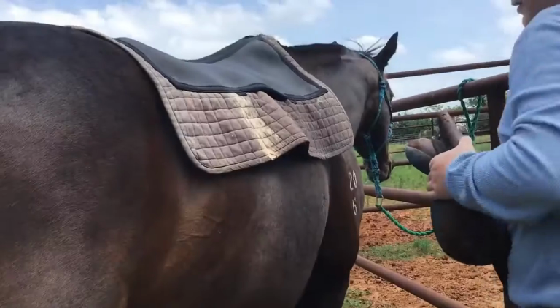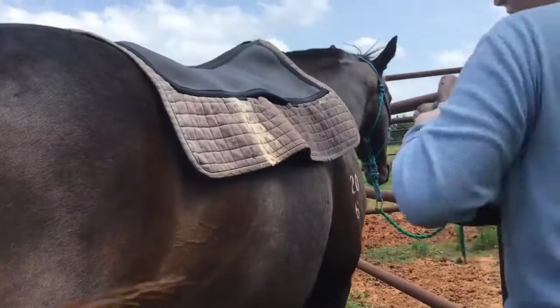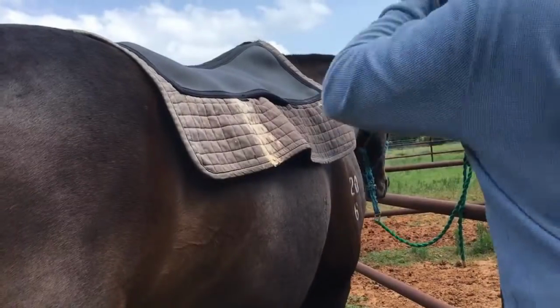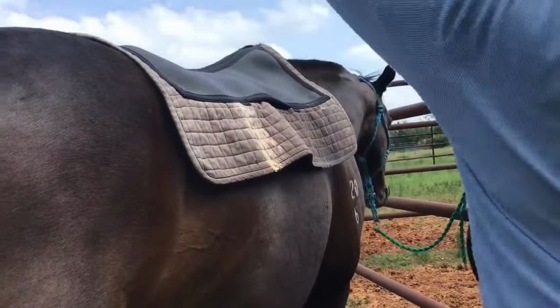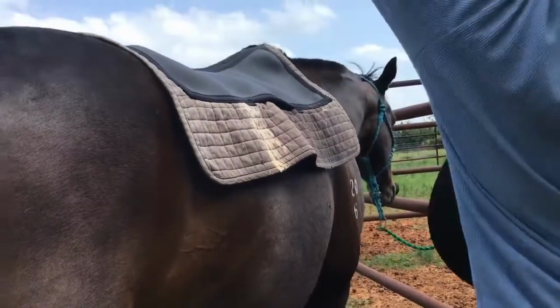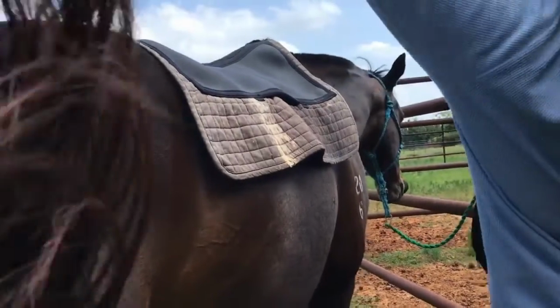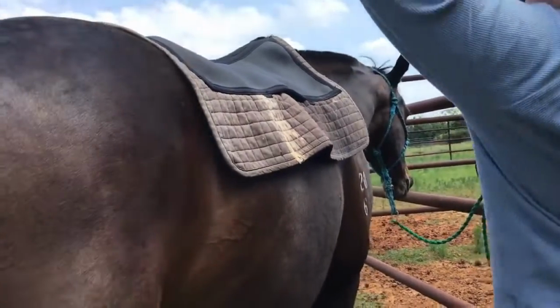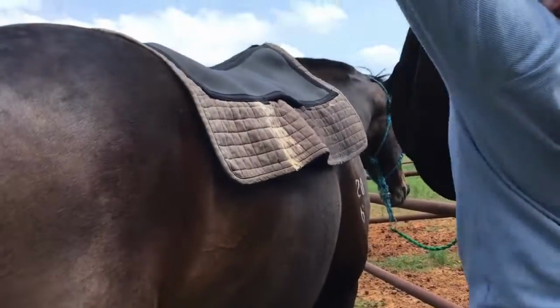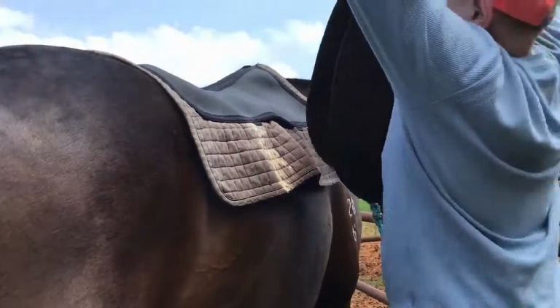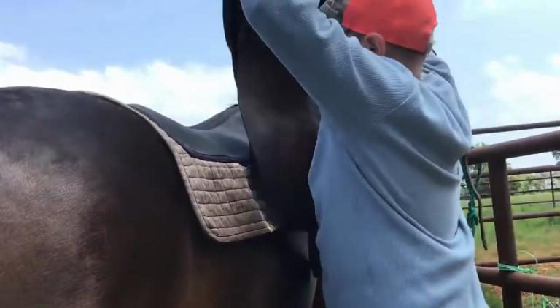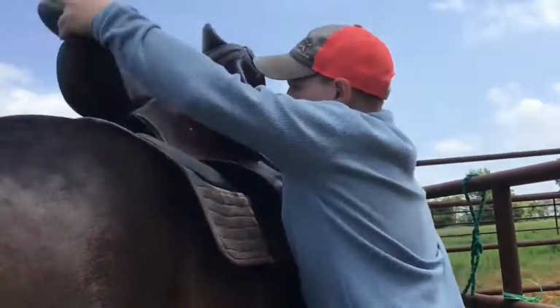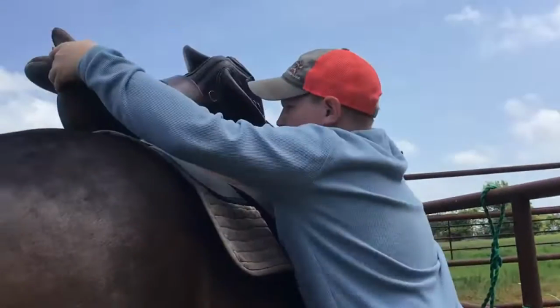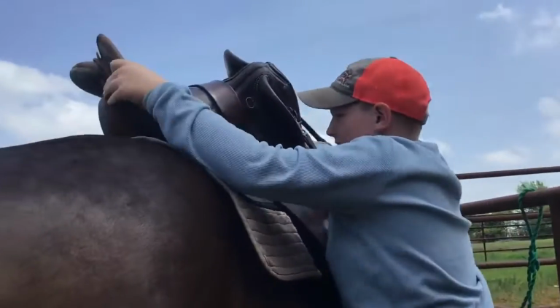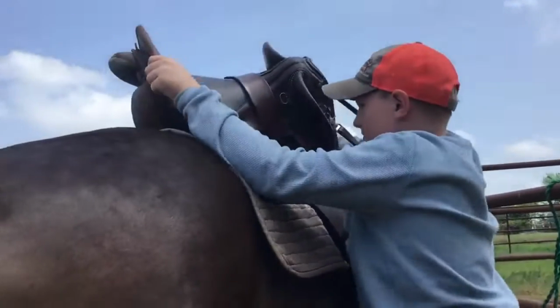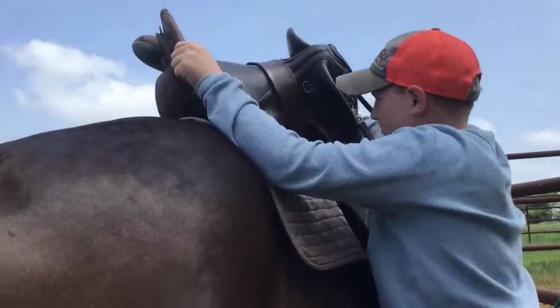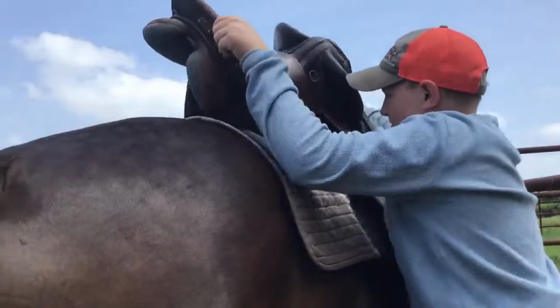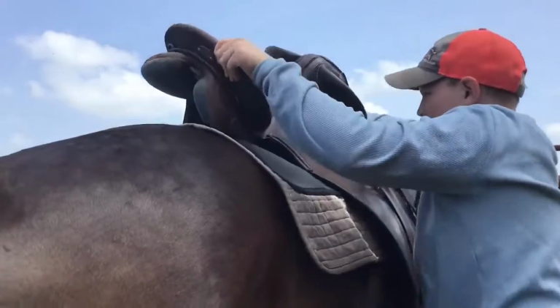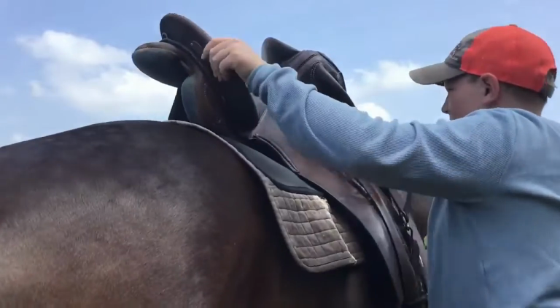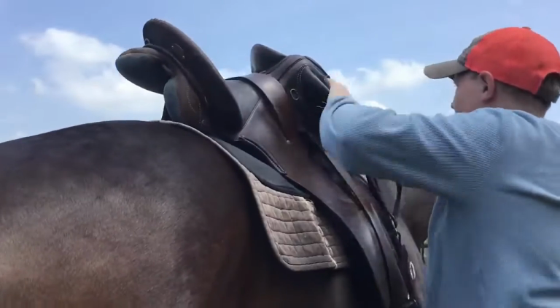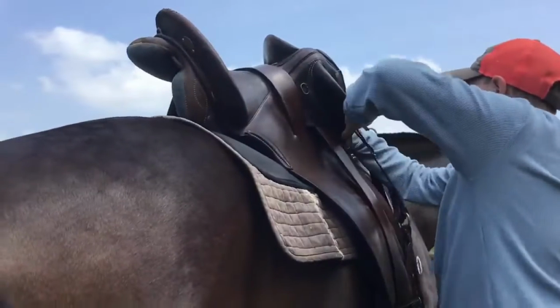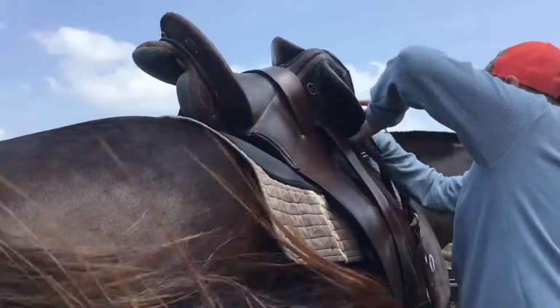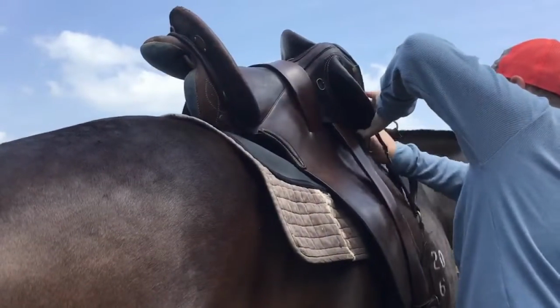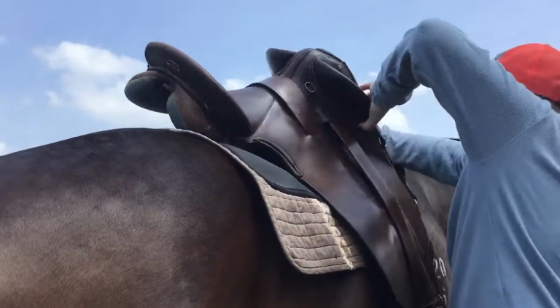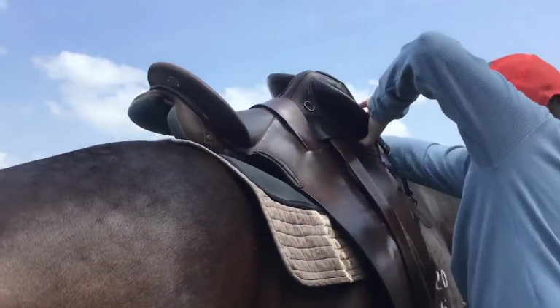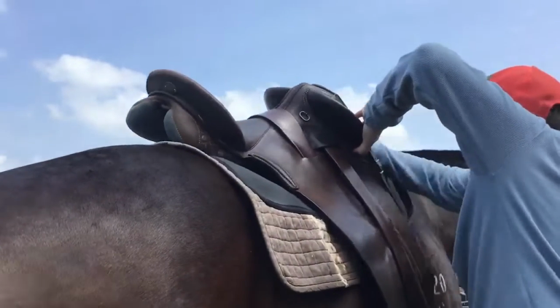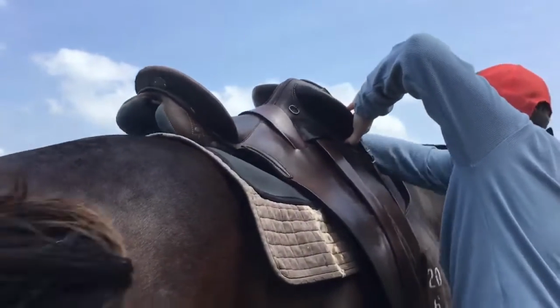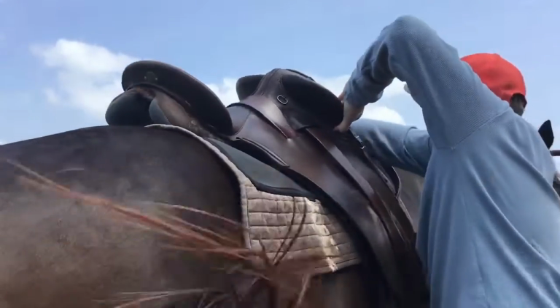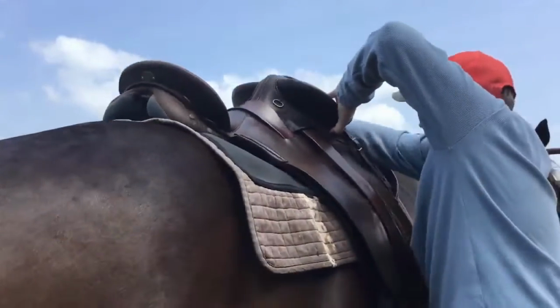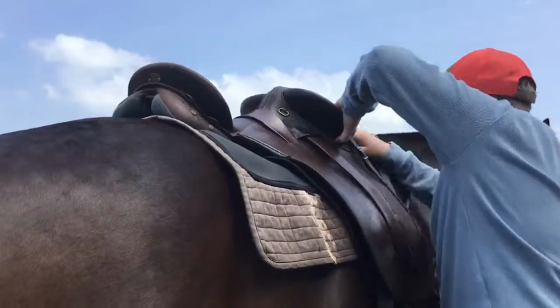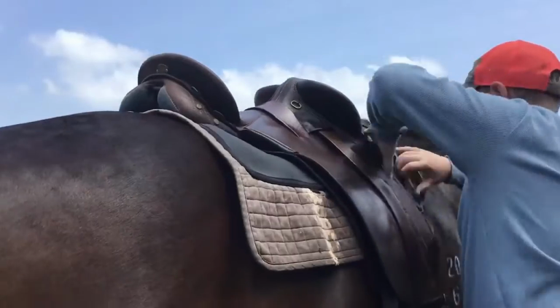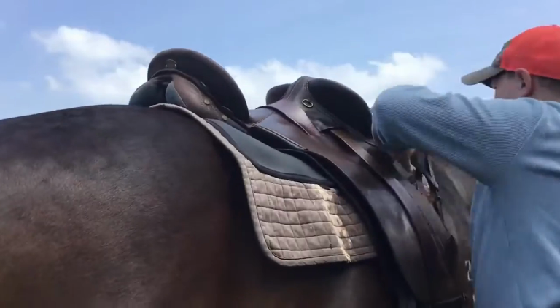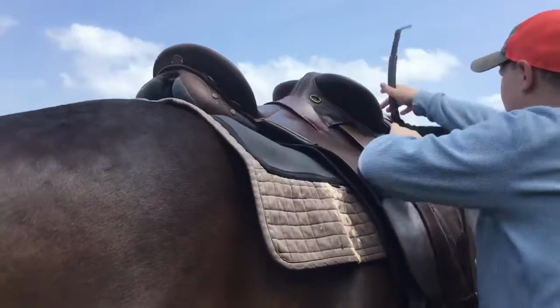Take your saddle over to the right side of the horse and swing your saddle up onto the saddle pad, with the frill on the back facing towards the tail.